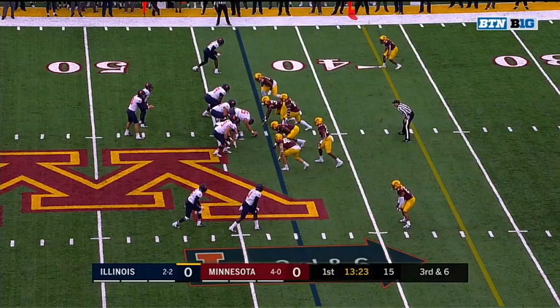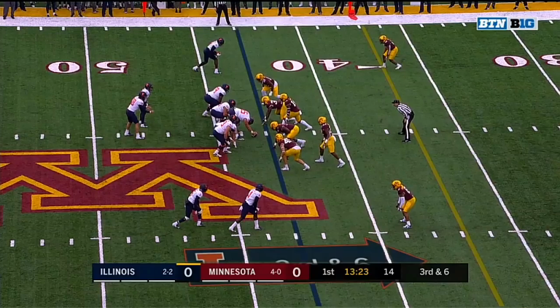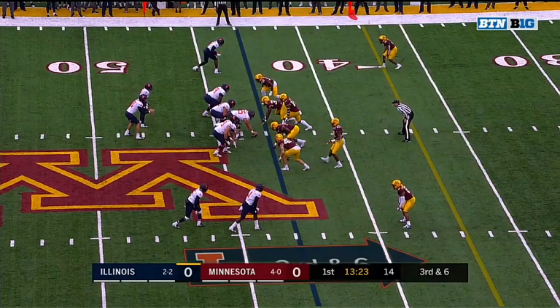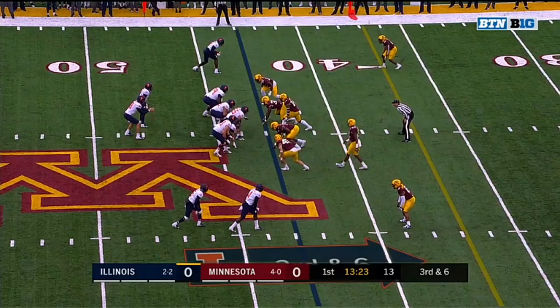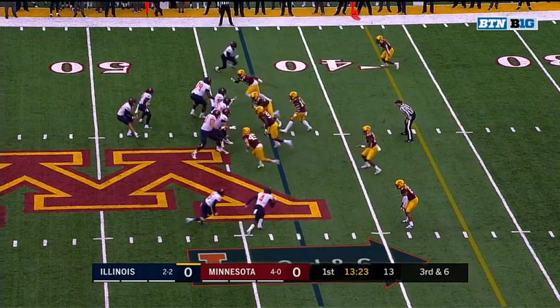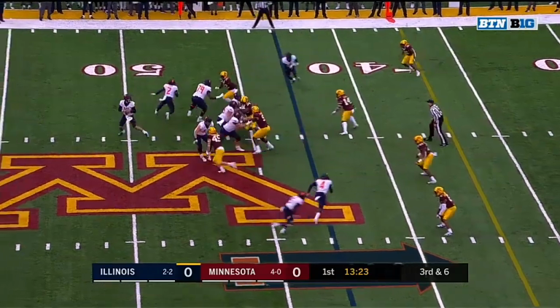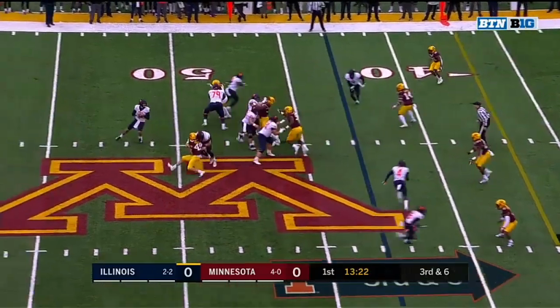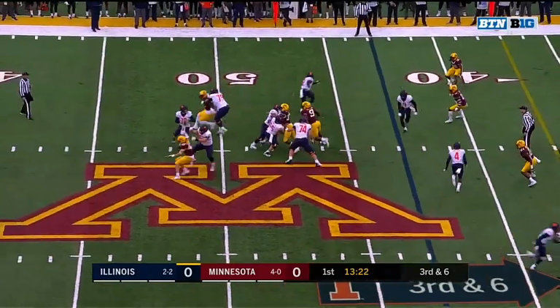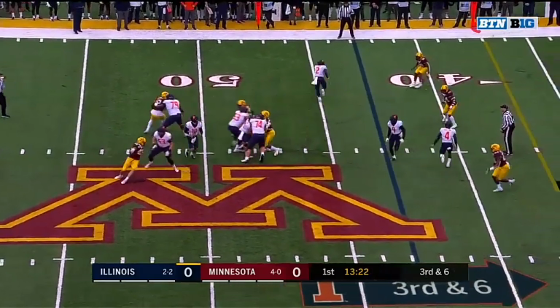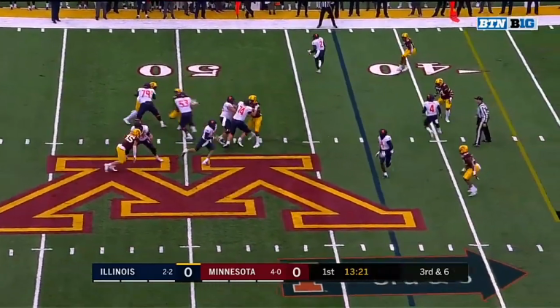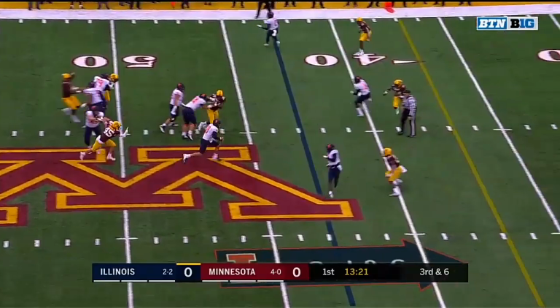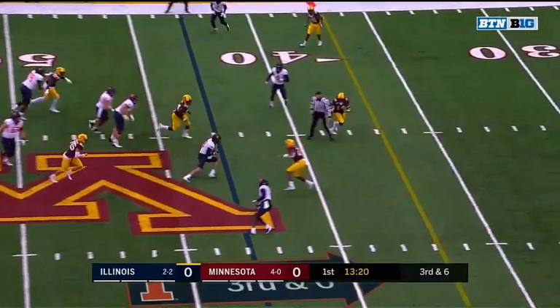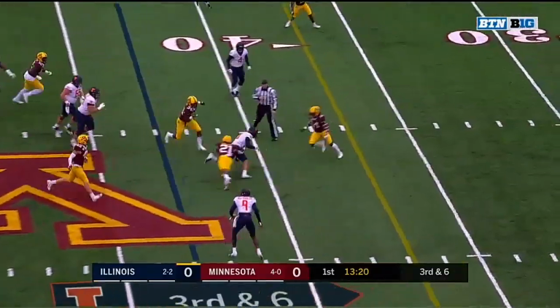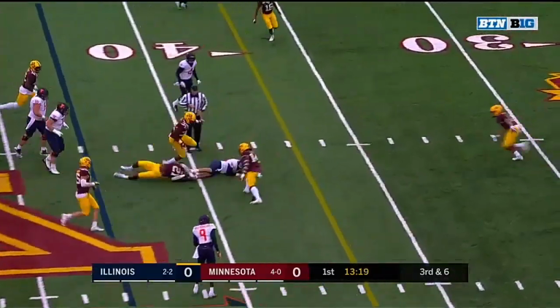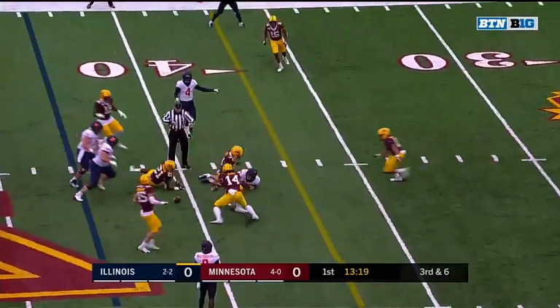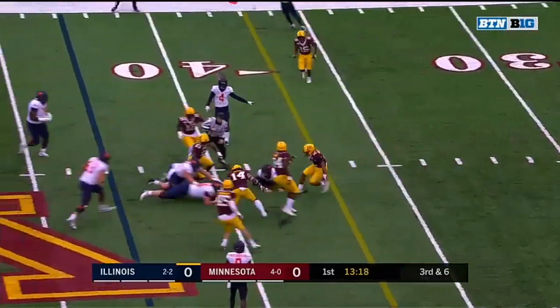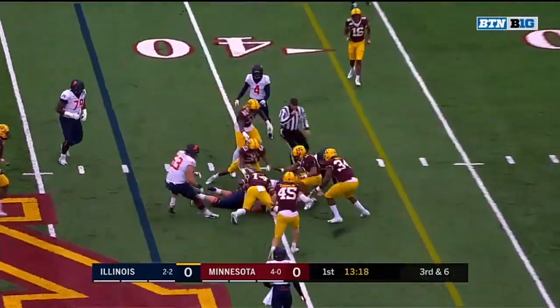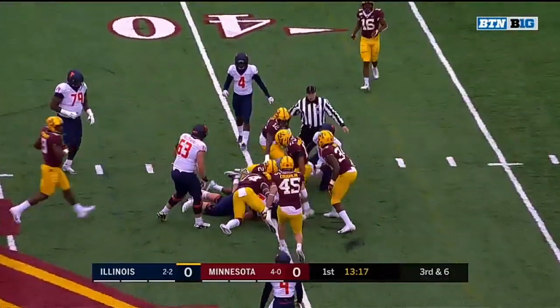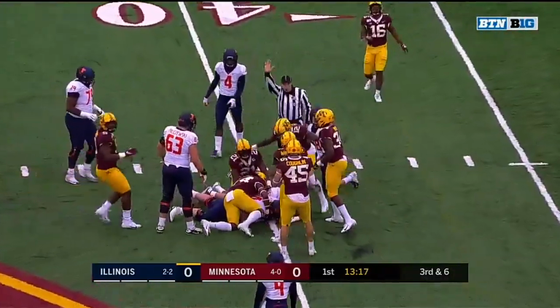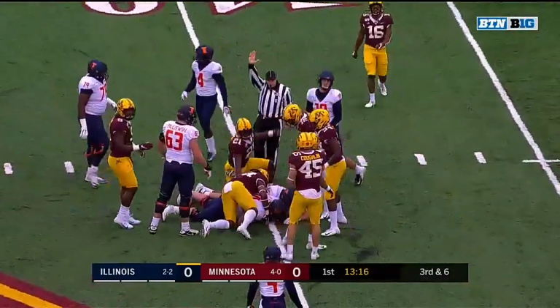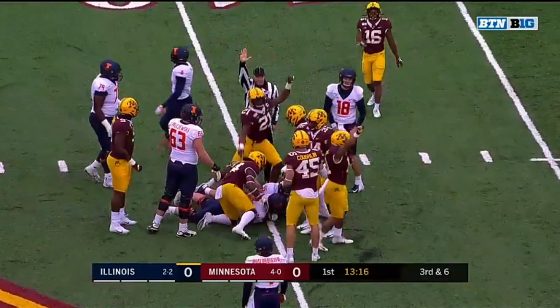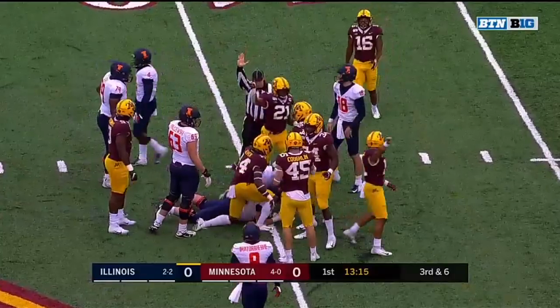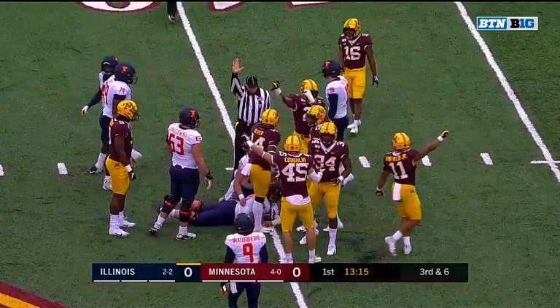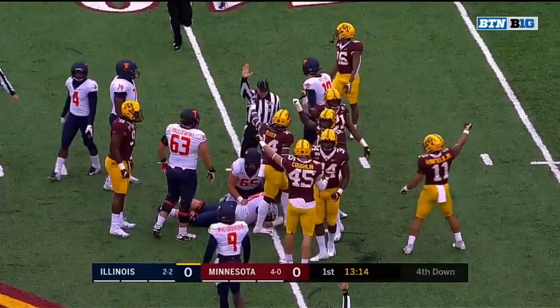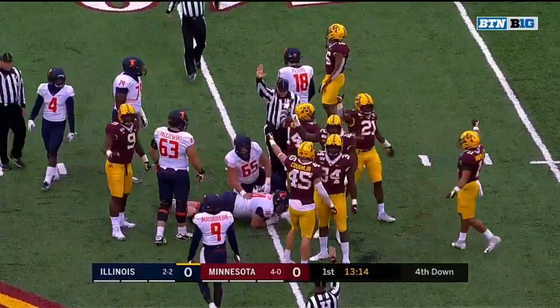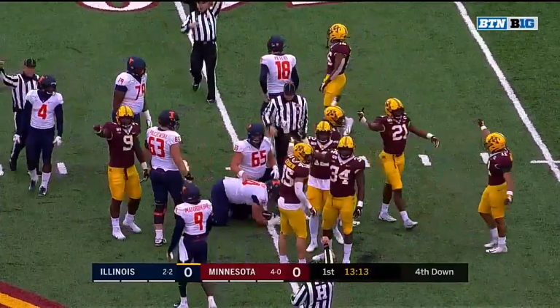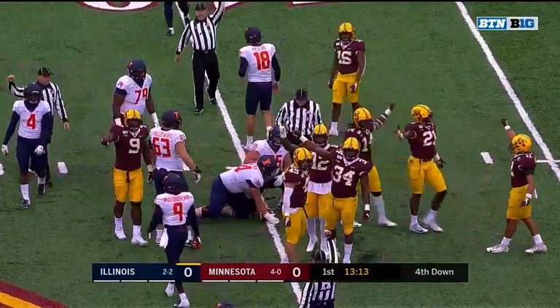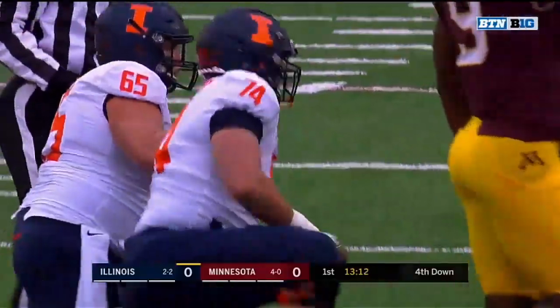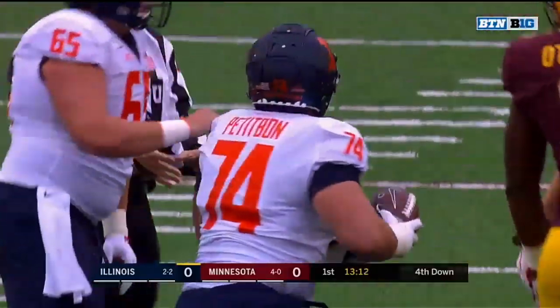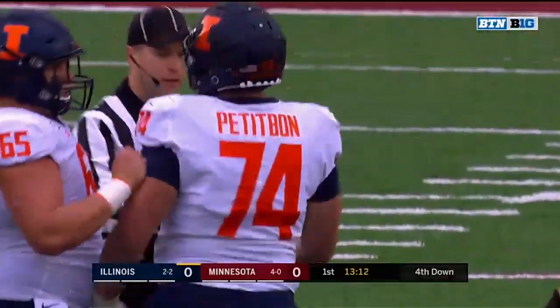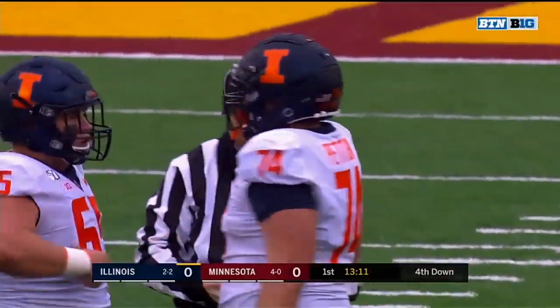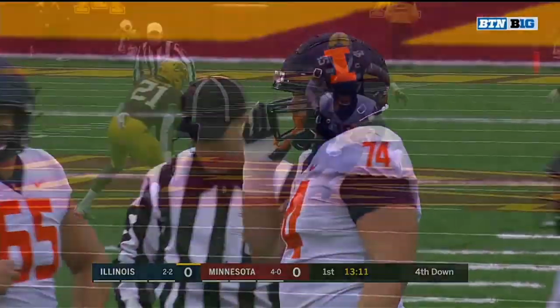And to counter that, they'll try to get rid of the ball quickly. Peters stepping away, going to try to scramble for the first down. Lost the football — Illinois has got it at the 40-yard line after Kamal Martin stripped it out. But Illinois is short of the first down.